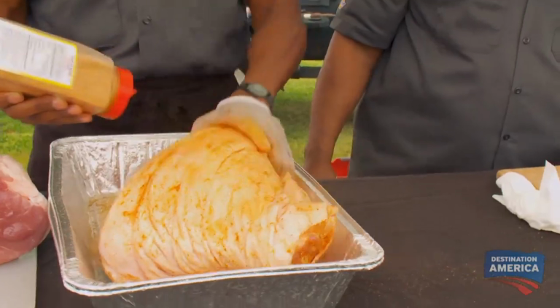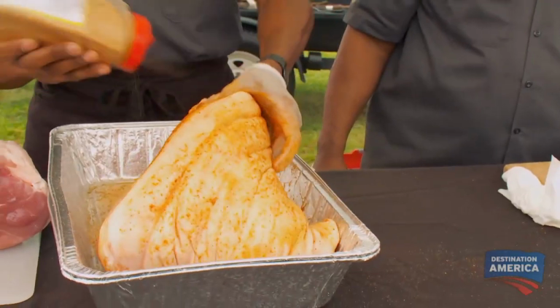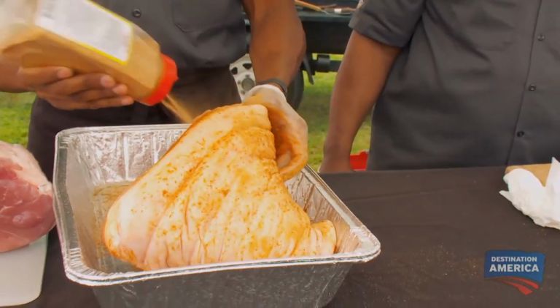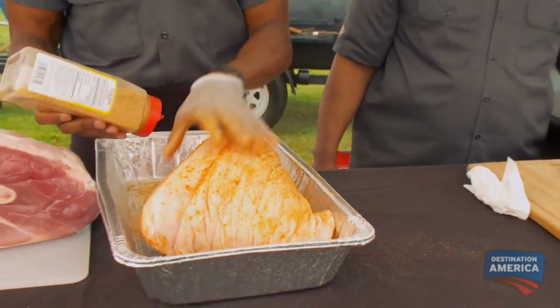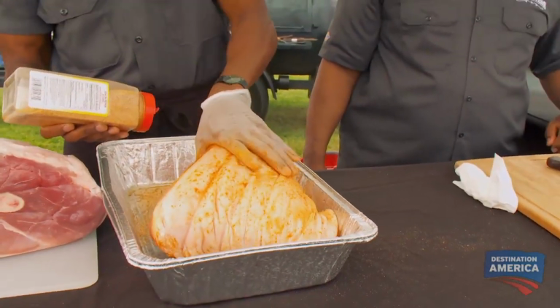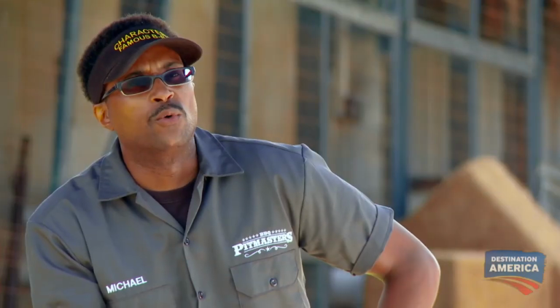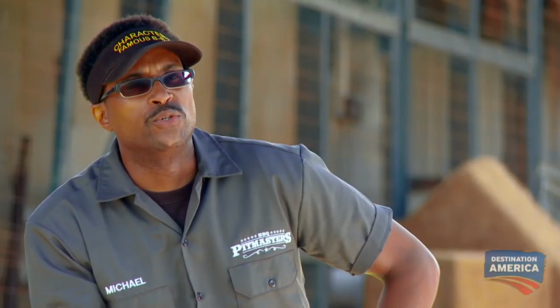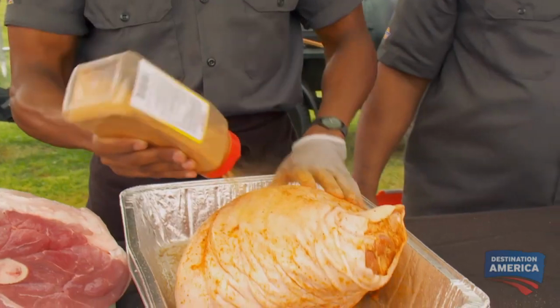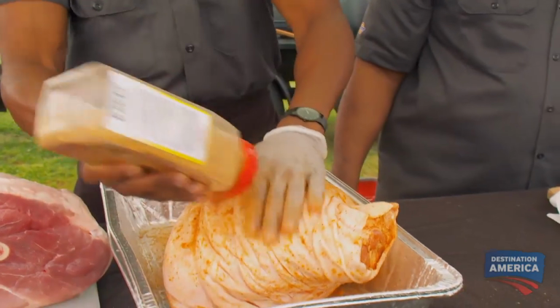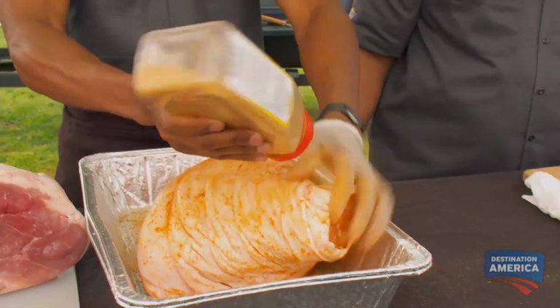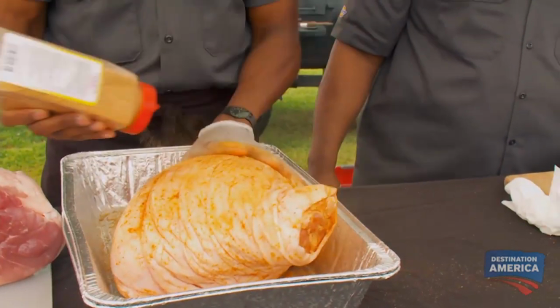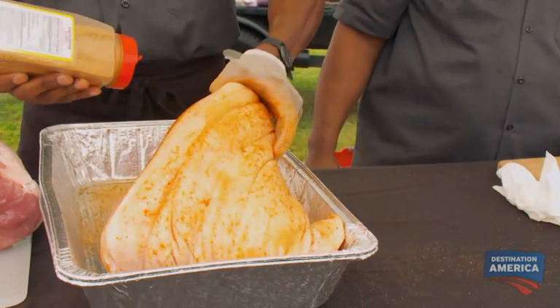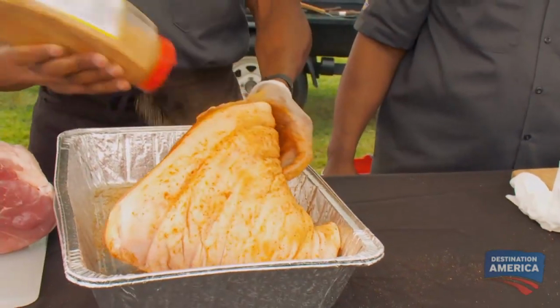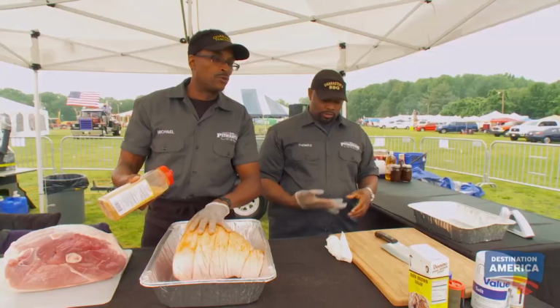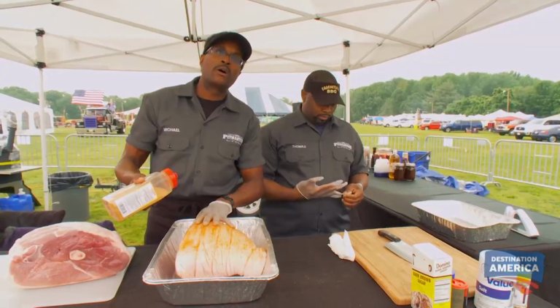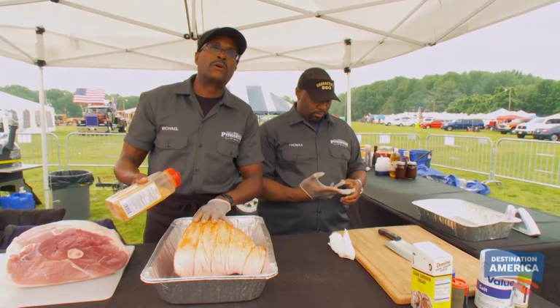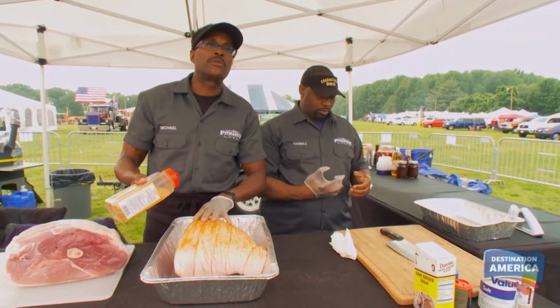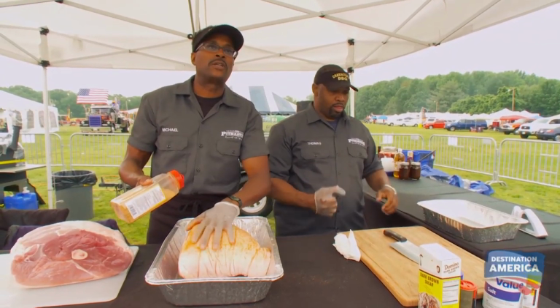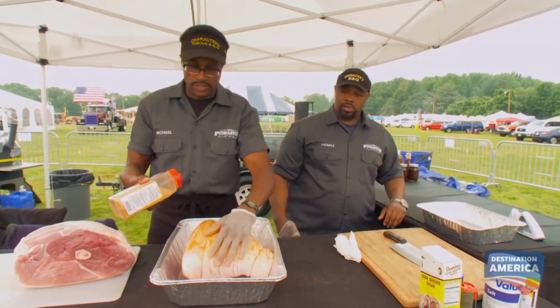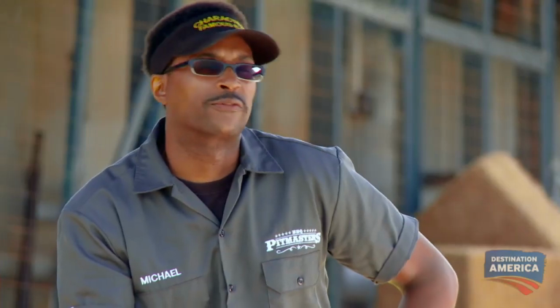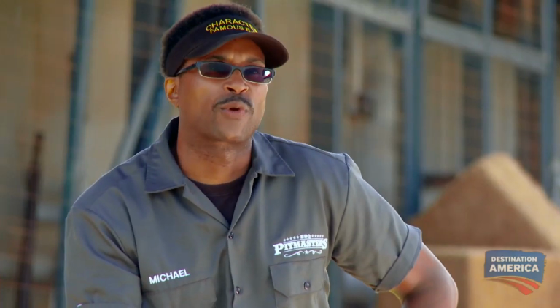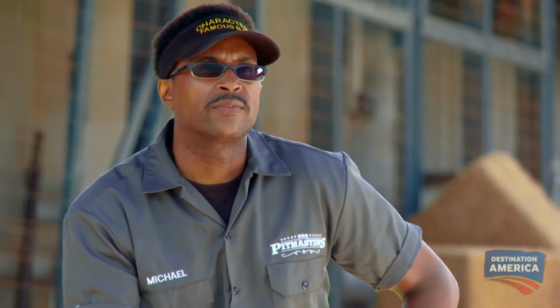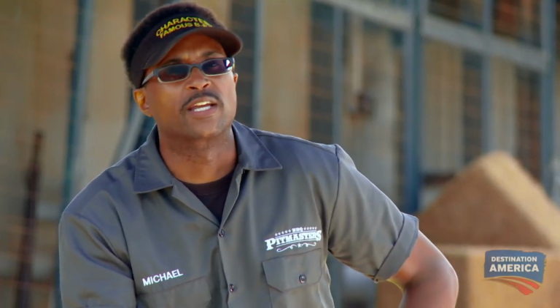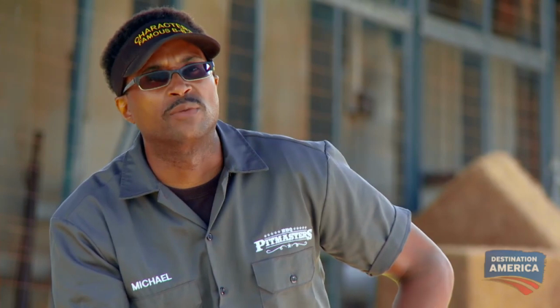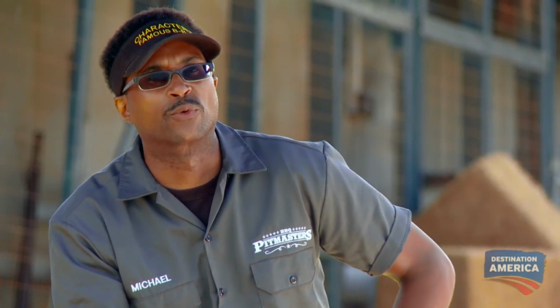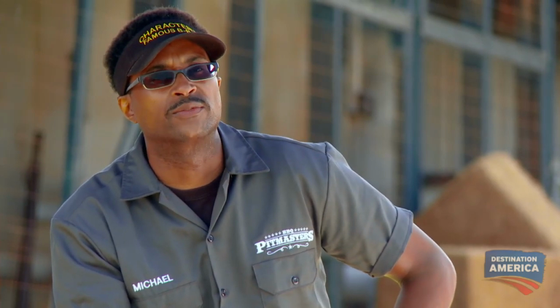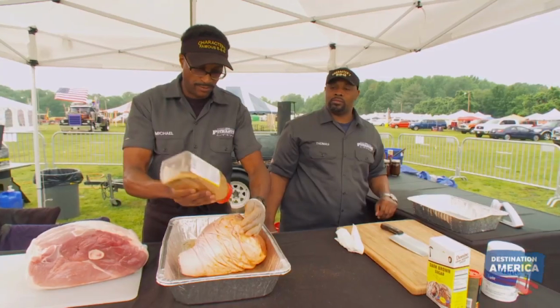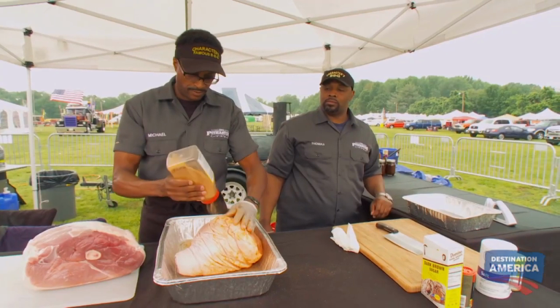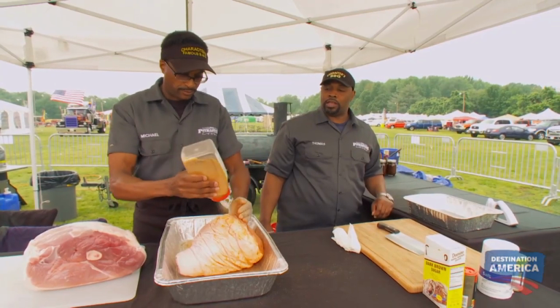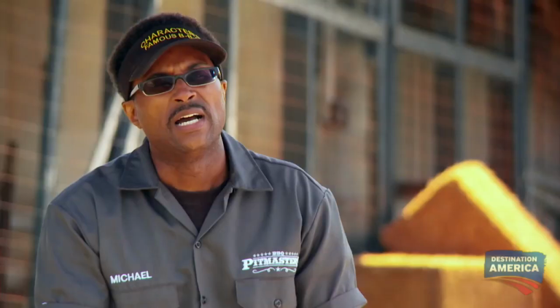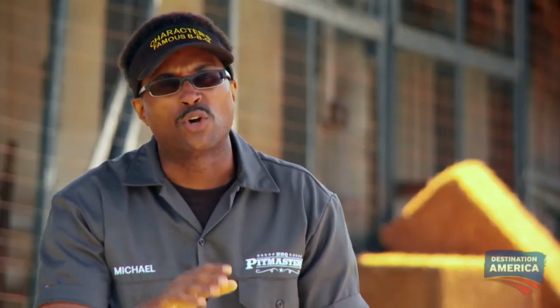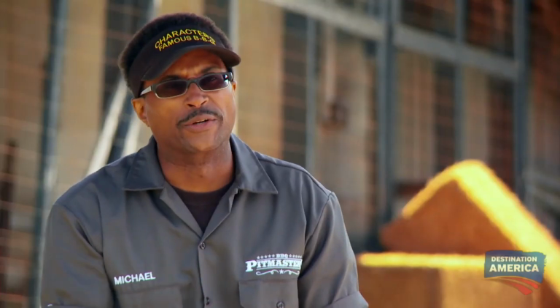We're gonna put a little dry rub on it. The rub I'm using today is a simple rub I always use: seasoned salt, lemon pepper, and a little garlic salt — that's pretty much it. It's got me through the first round, and here I am in the semifinal round. With my second fresh ham, I'm gonna corn it — this just gives us more options.